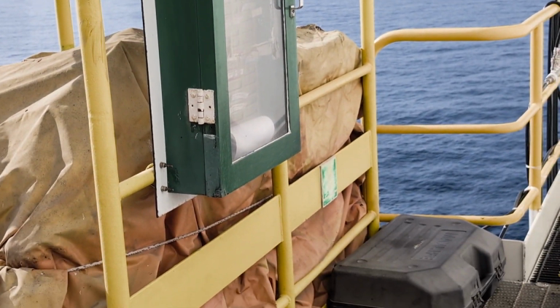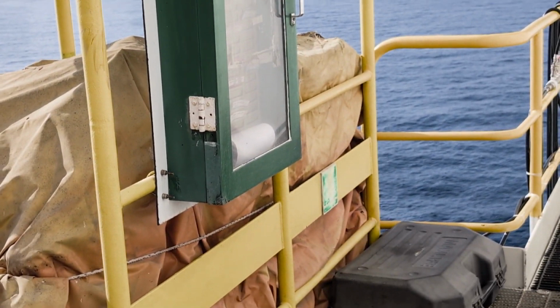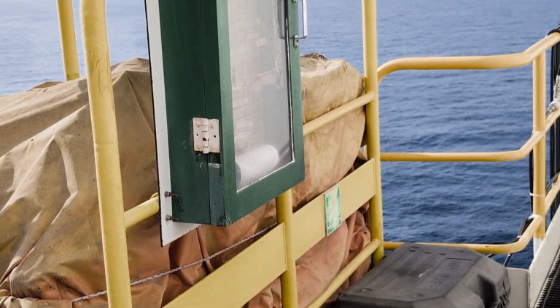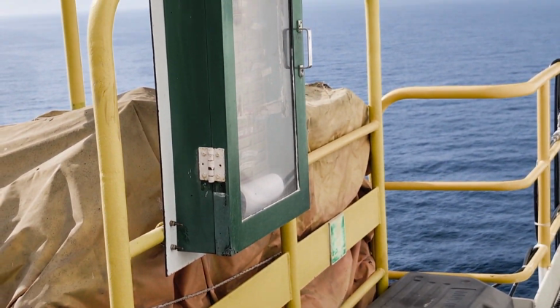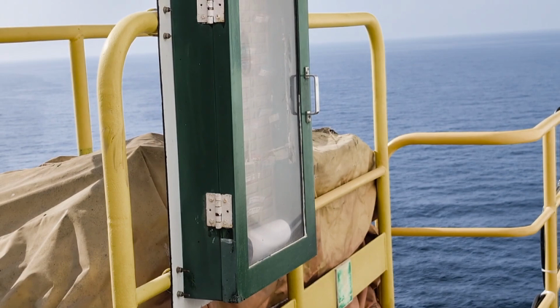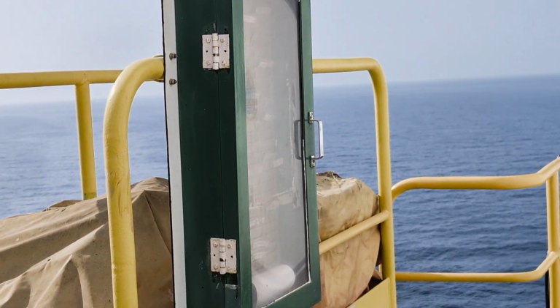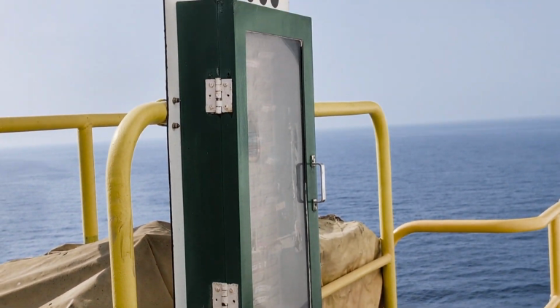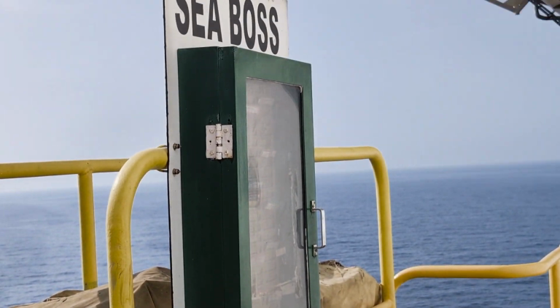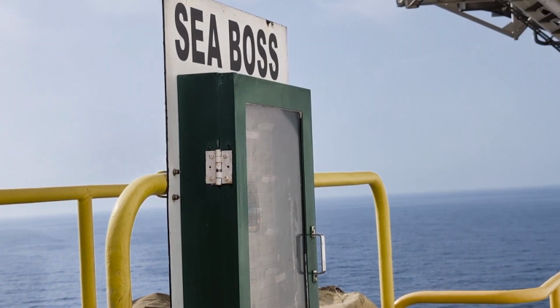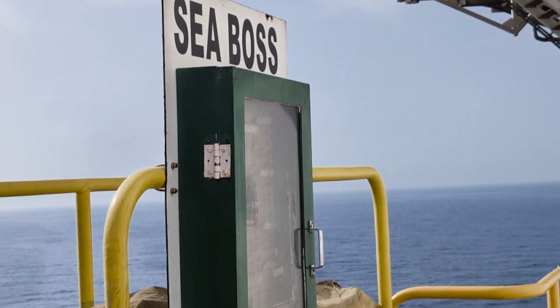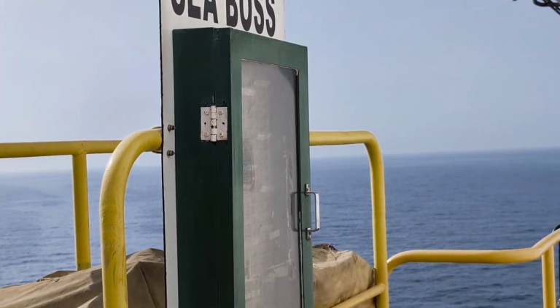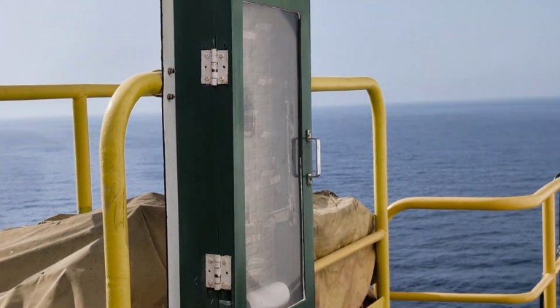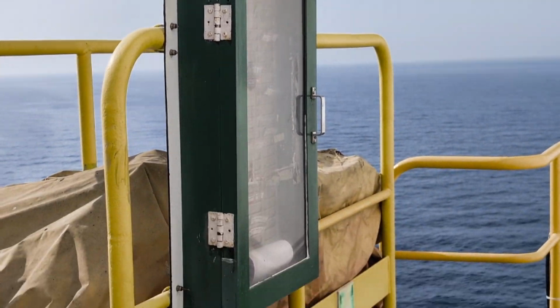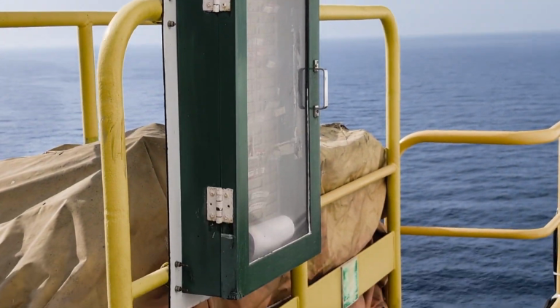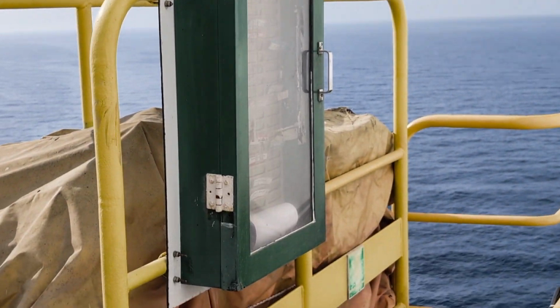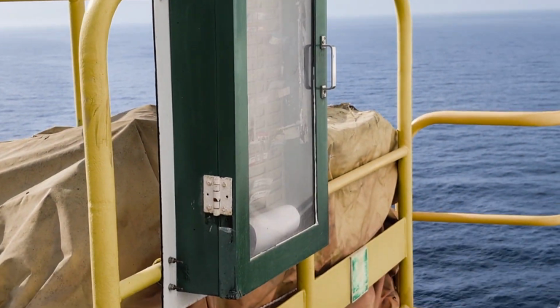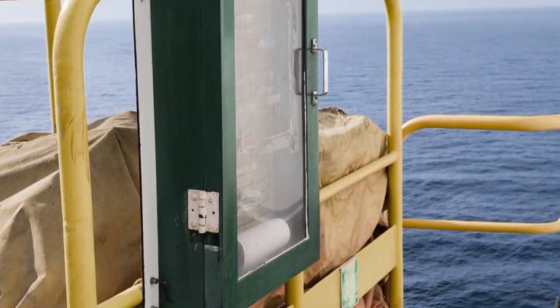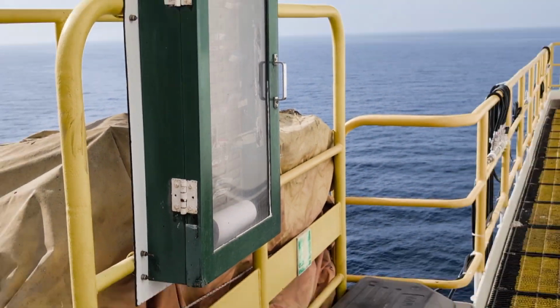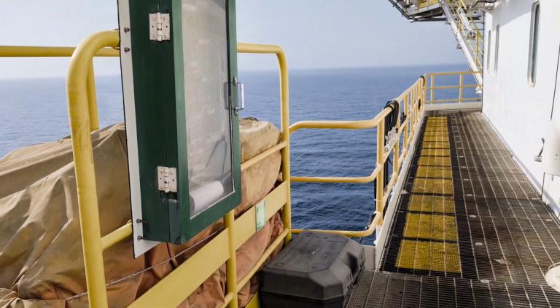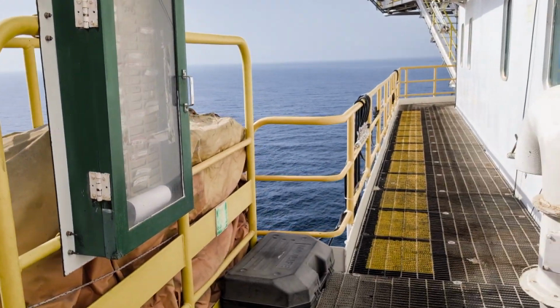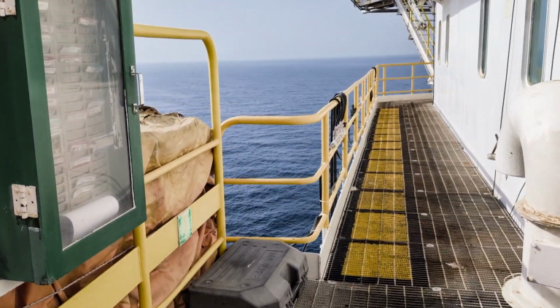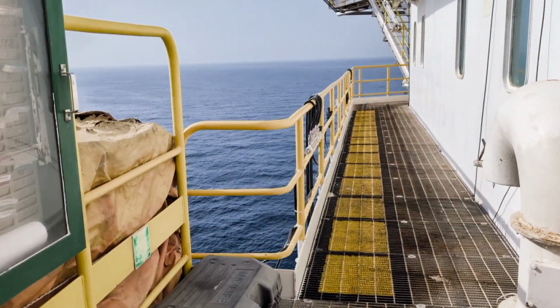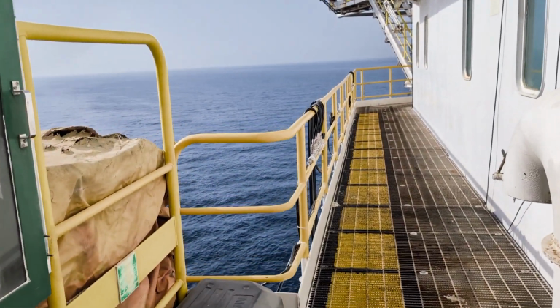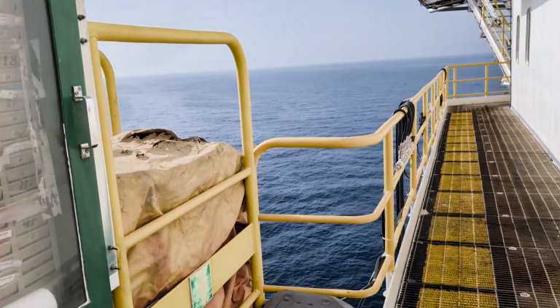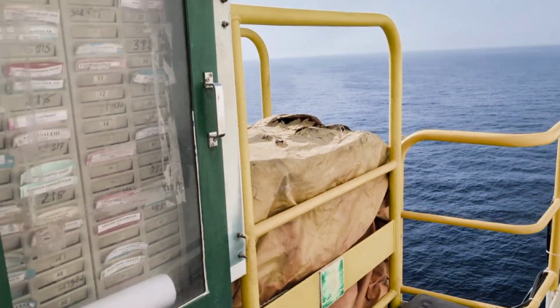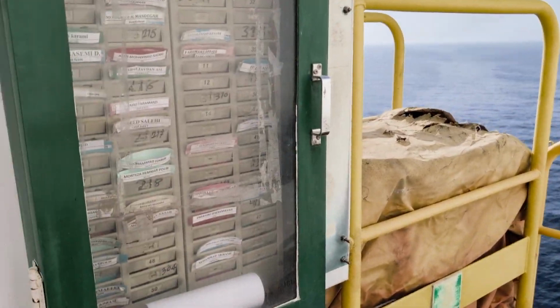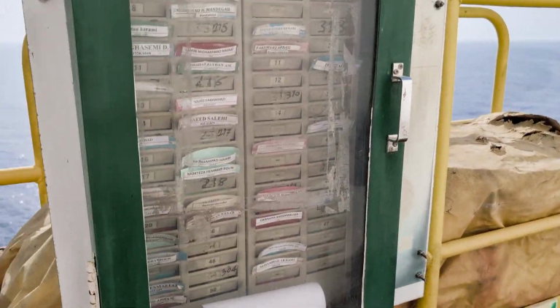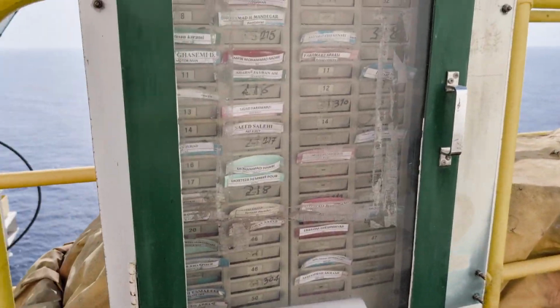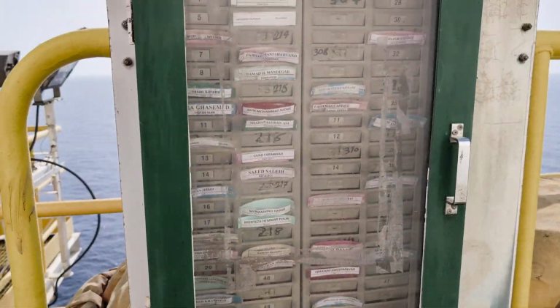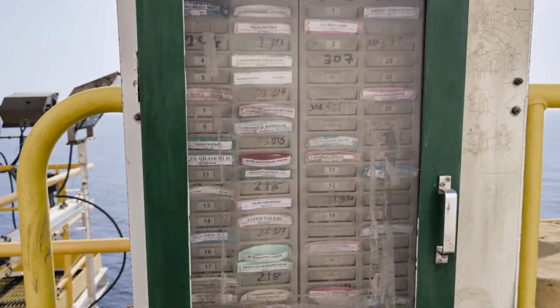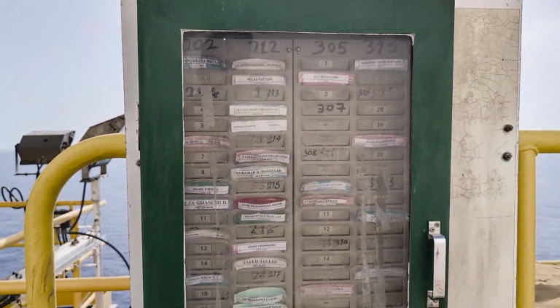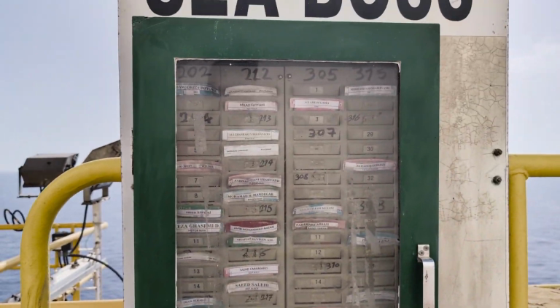This is the T-card system. Personnel must return their name cards when coming to the muster station to make sure that everyone is present and accounted for.